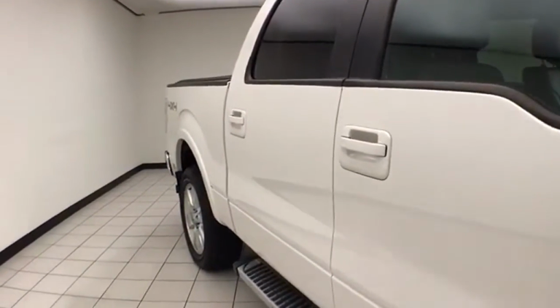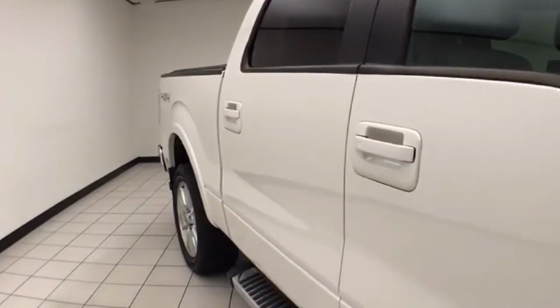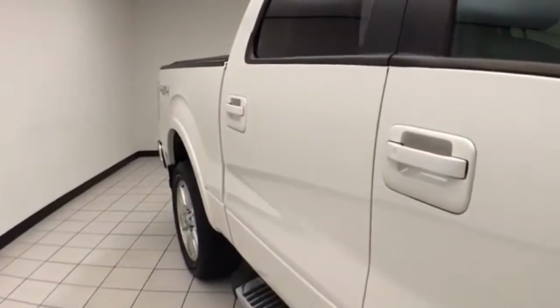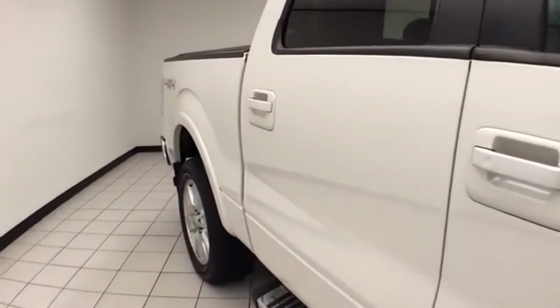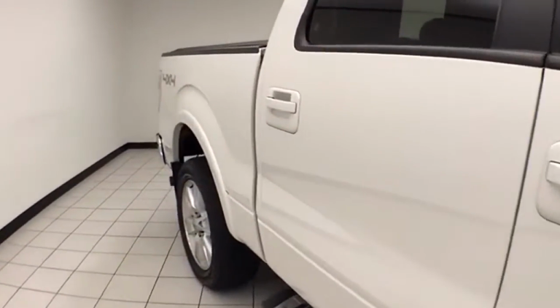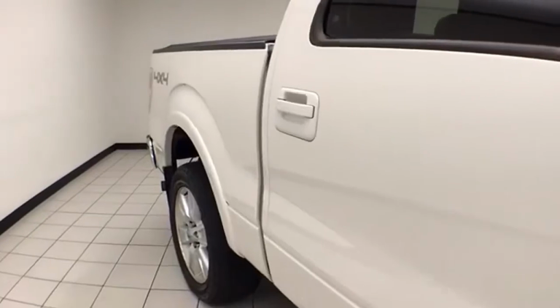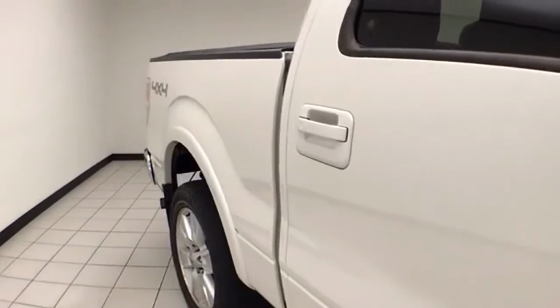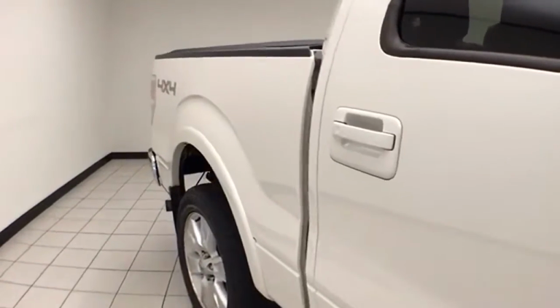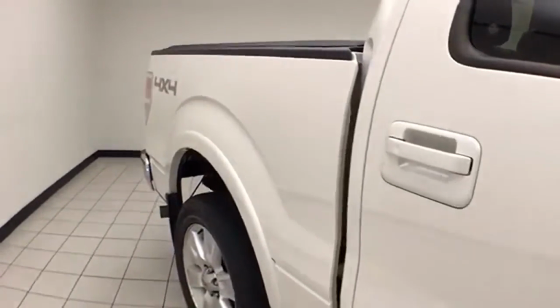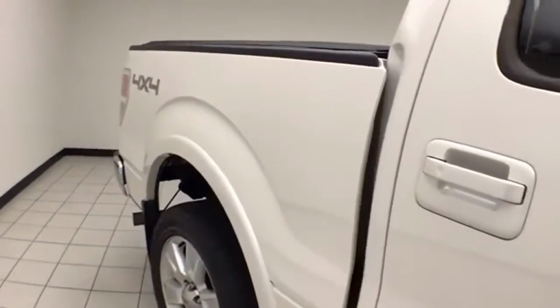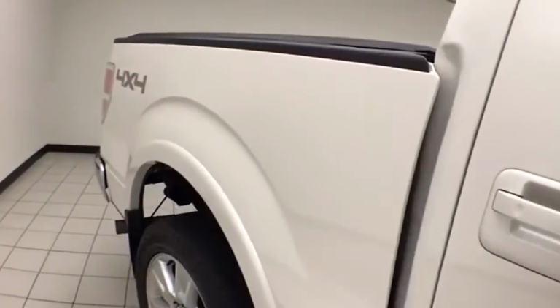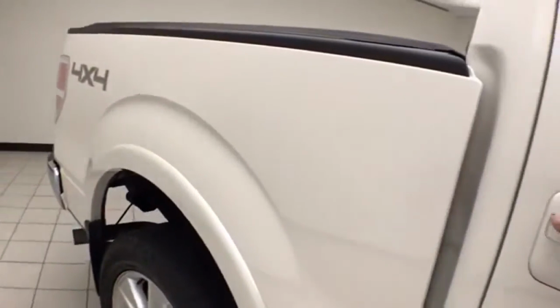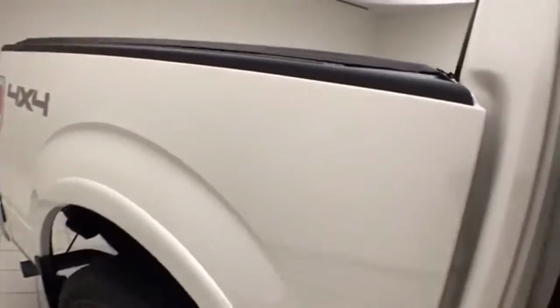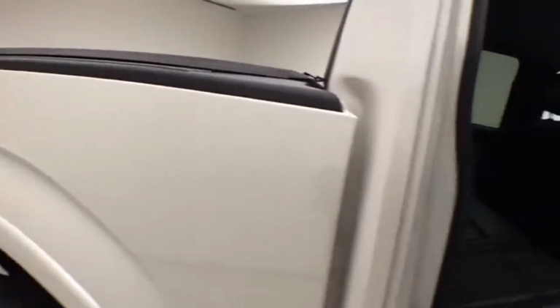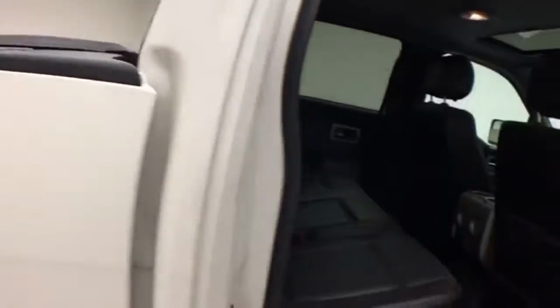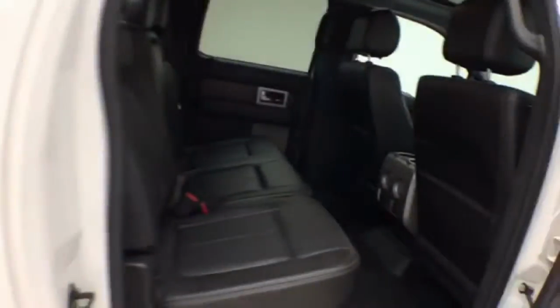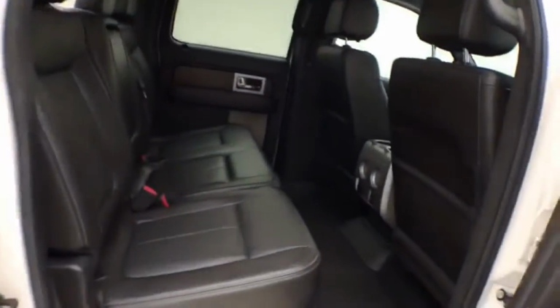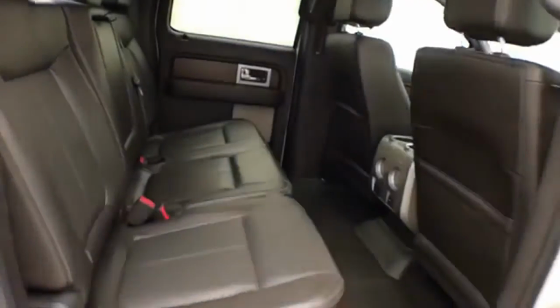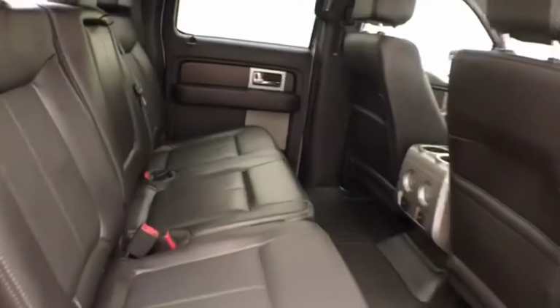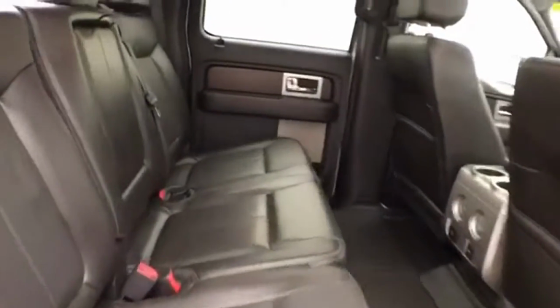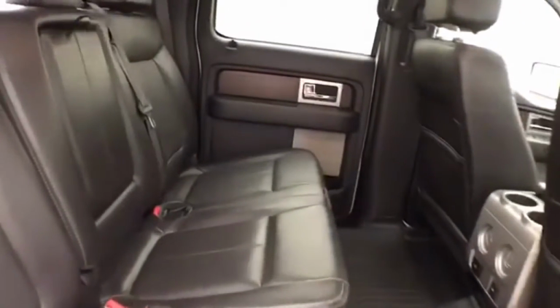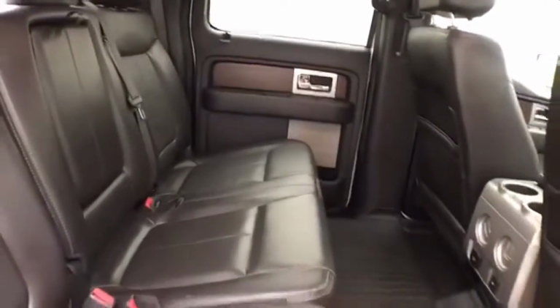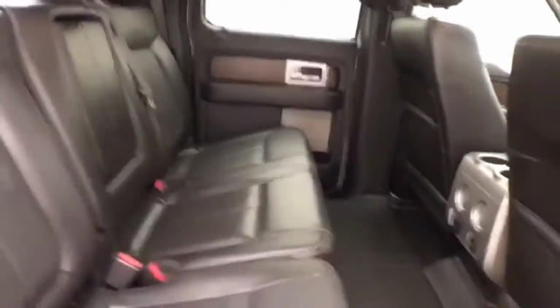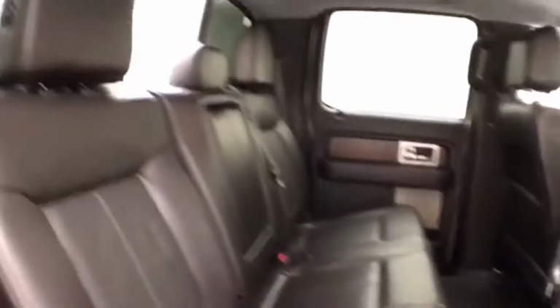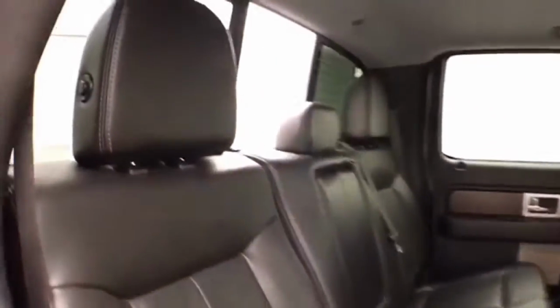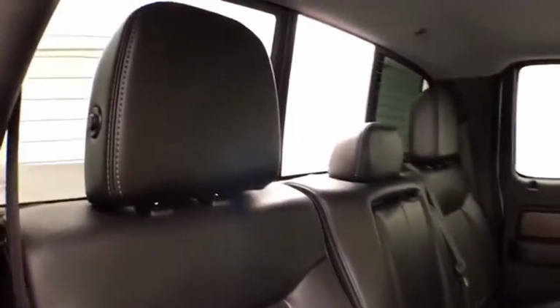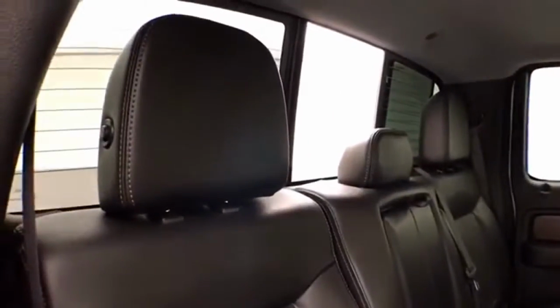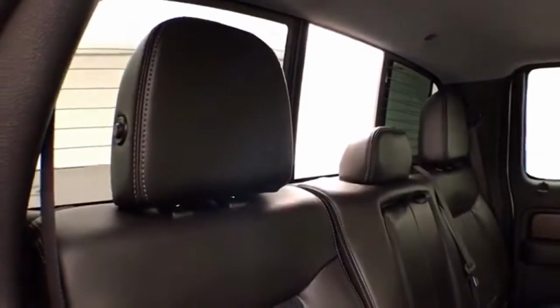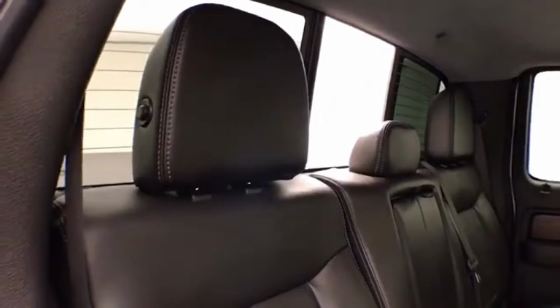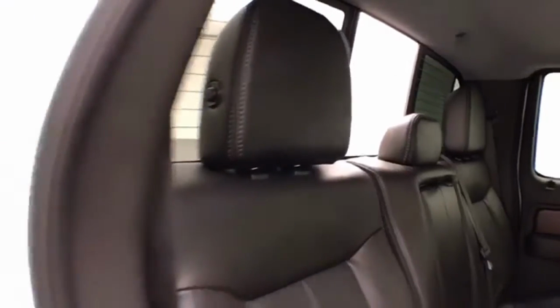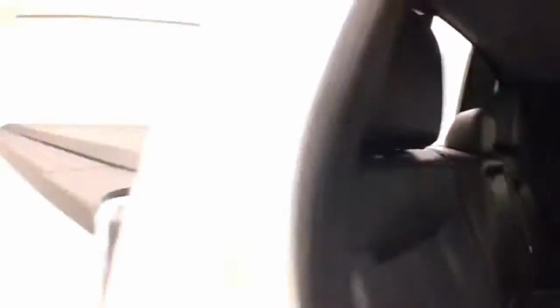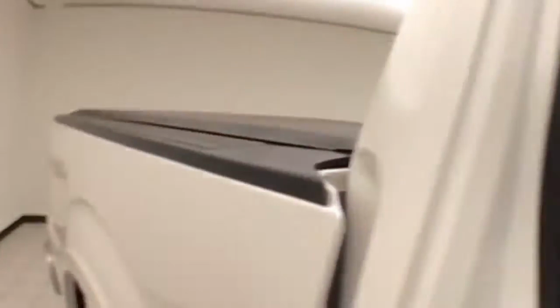The F-150 is a very safe vehicle — it's an Insurance Institute of Highway Safety top safety pick. It seats five with a leather interior and lots of legroom for rear passengers. There's also rear defrost for excellent visibility and a power sliding window for extra ventilation.